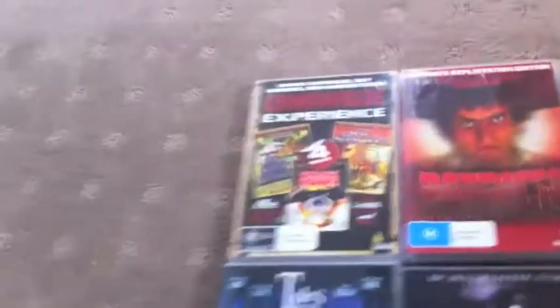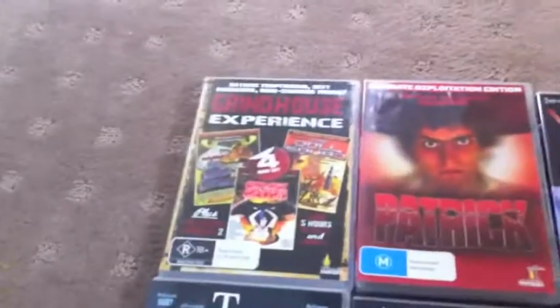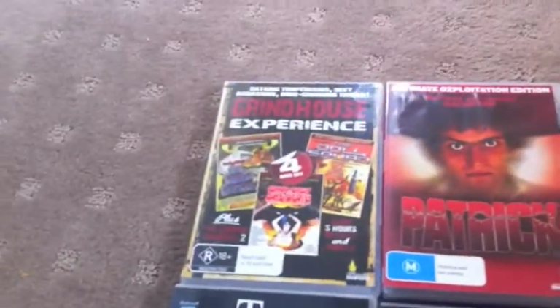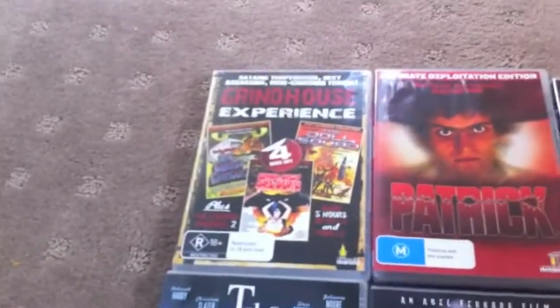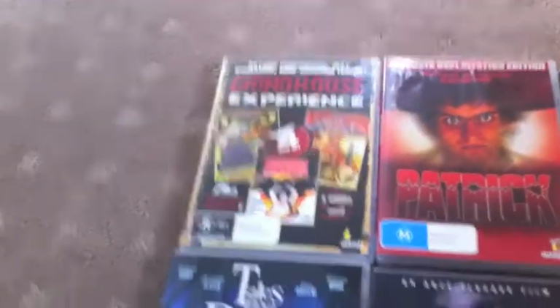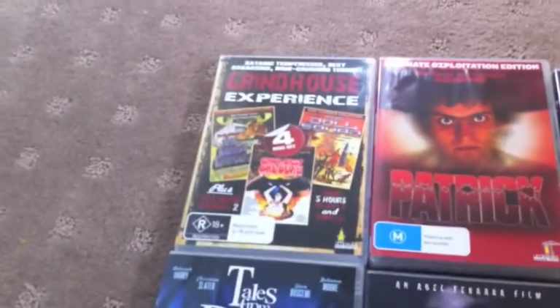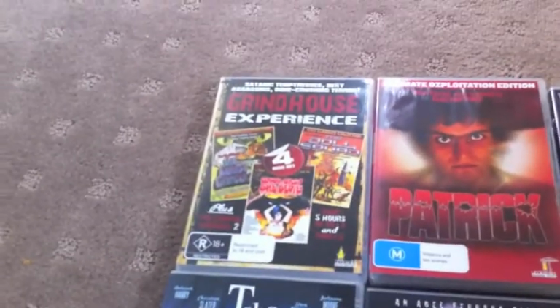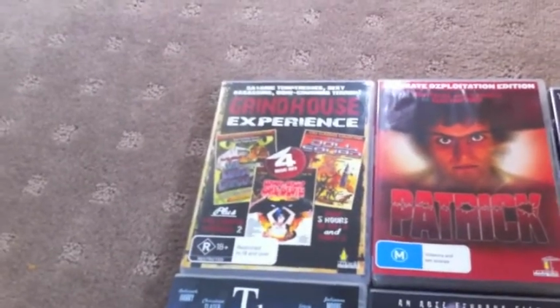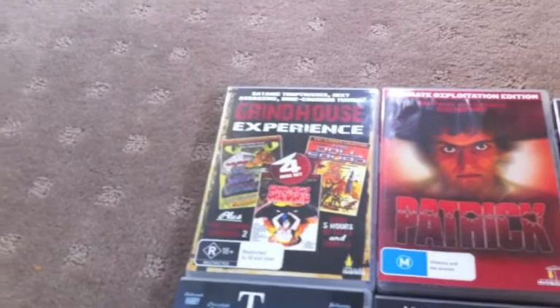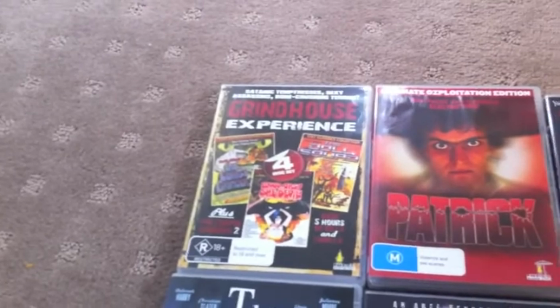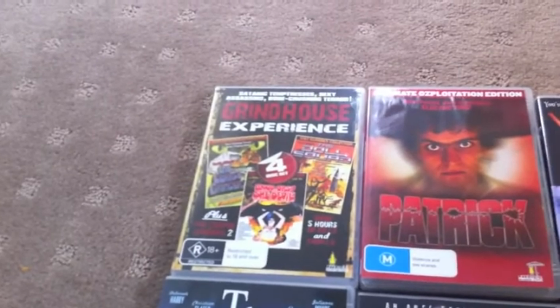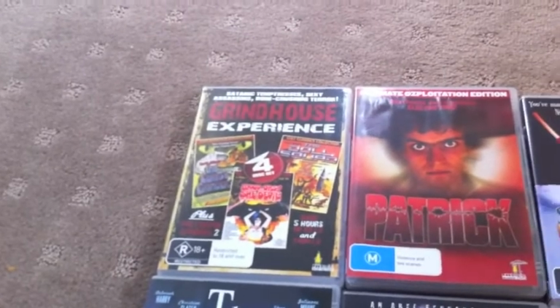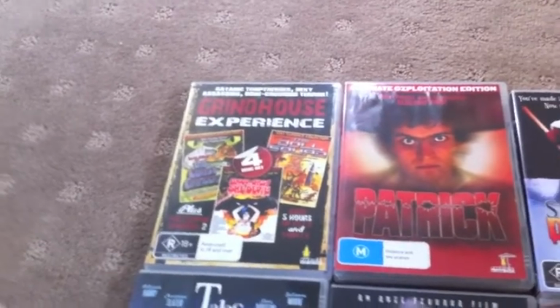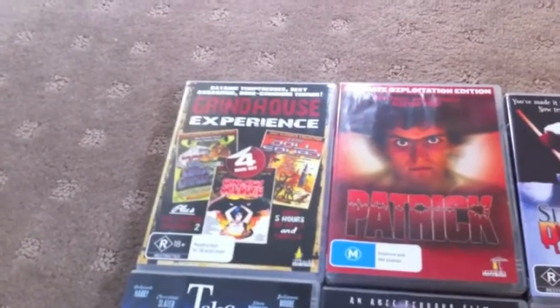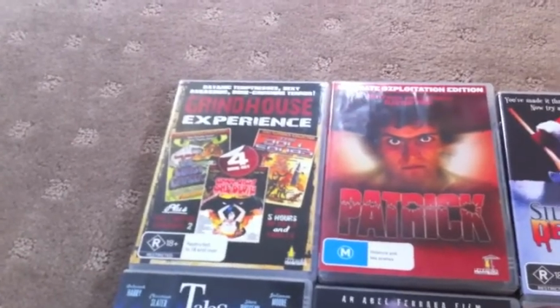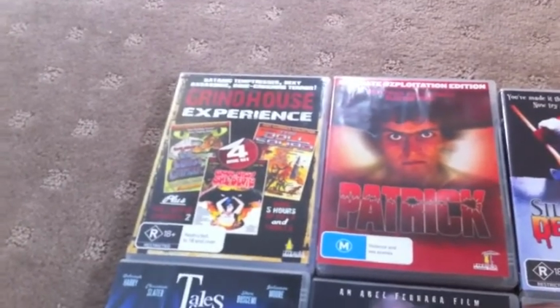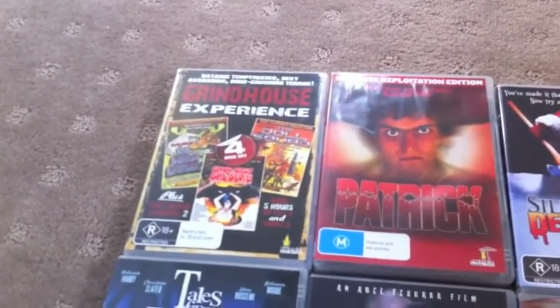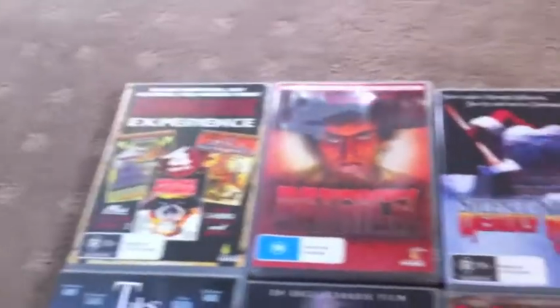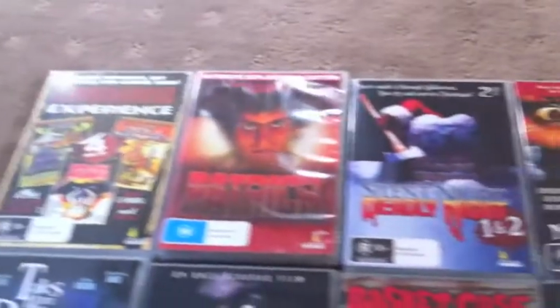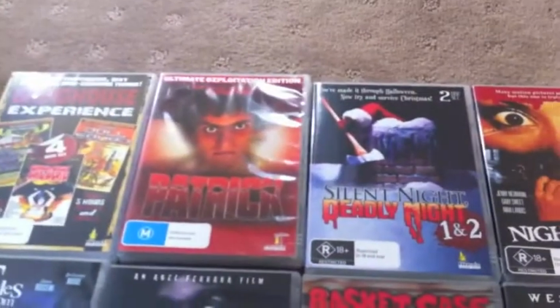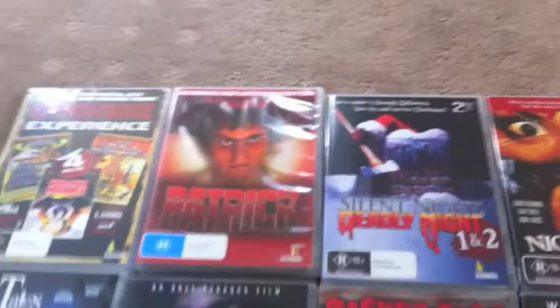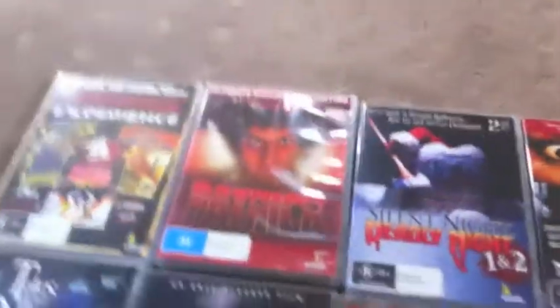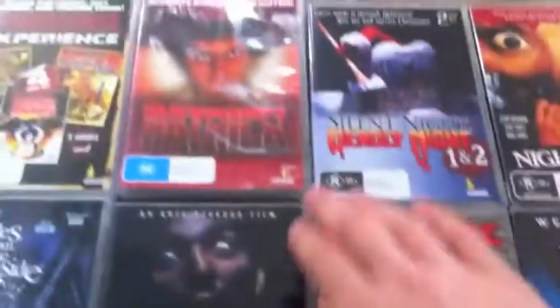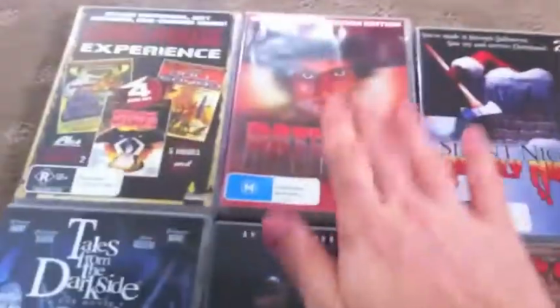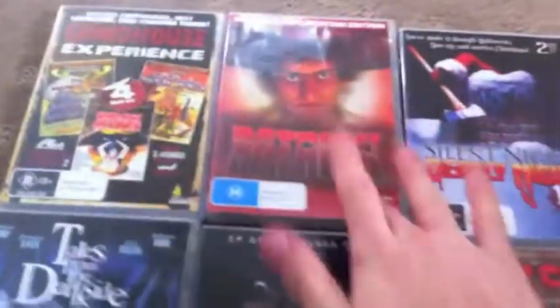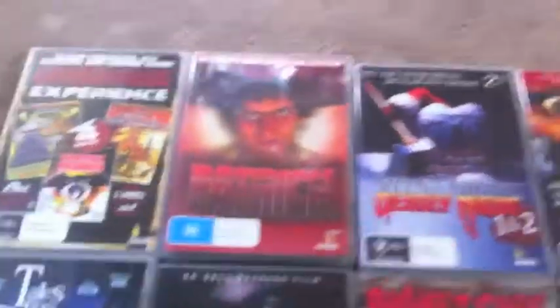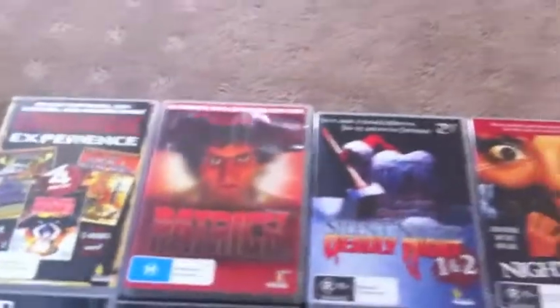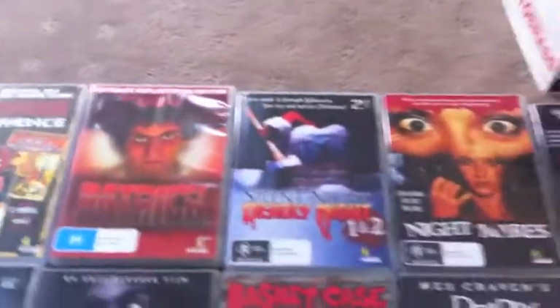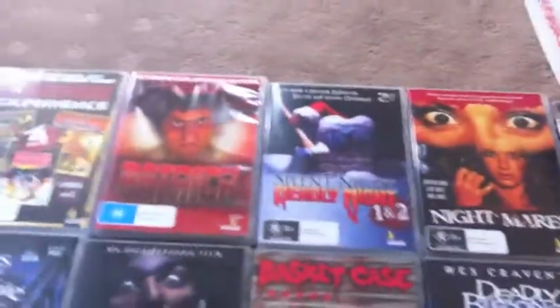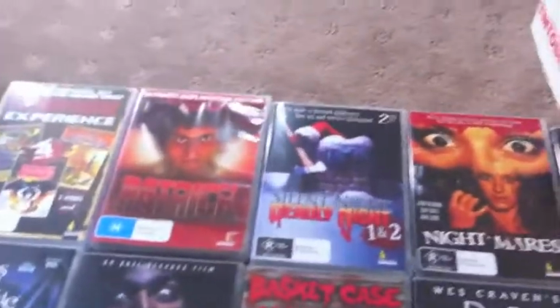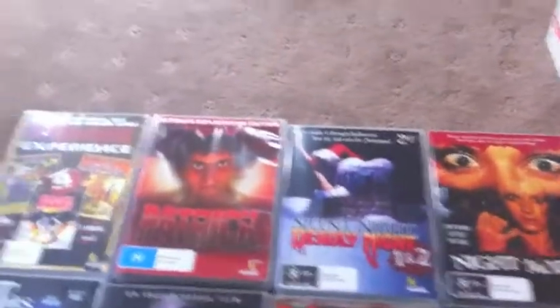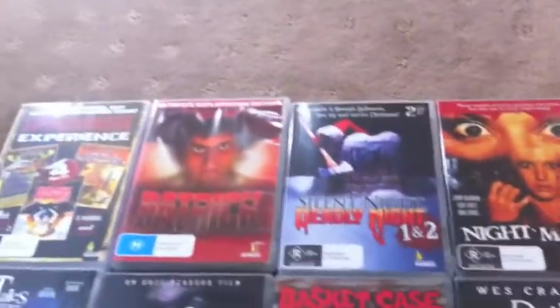Going across the top, we've got the Grindhouse Experience — that's four movies, including the Corpse Grinders. Really great Grindhouse stuff in that box set. Then we've got Patrick. Patrick's an Ausploitation classic, and I've got this Umbrella special edition.